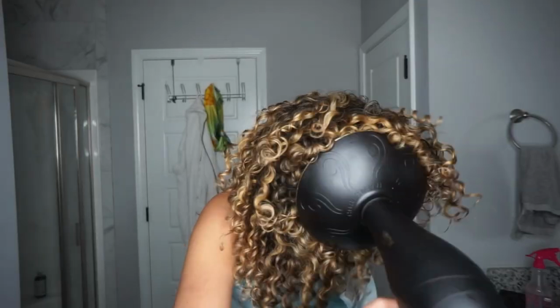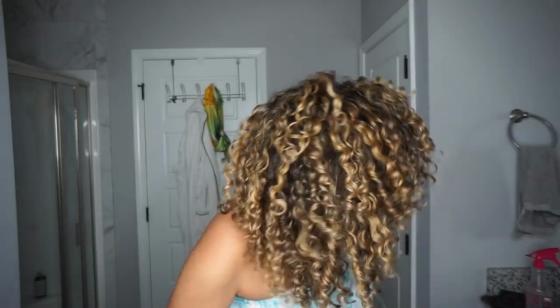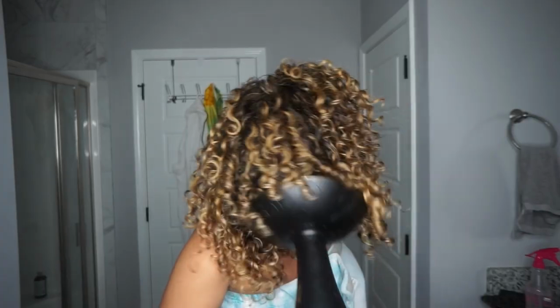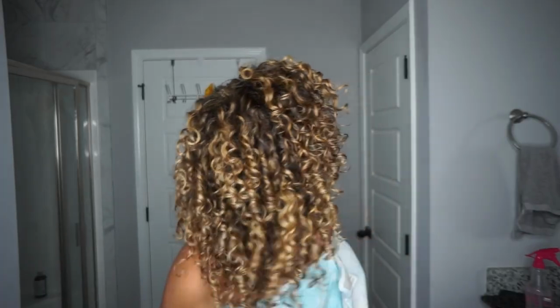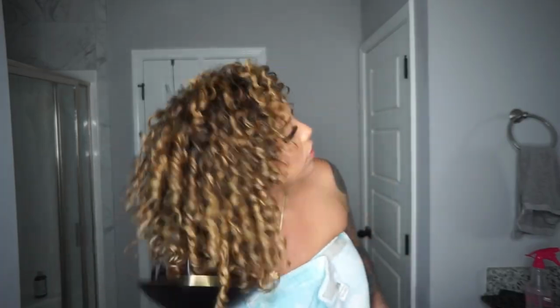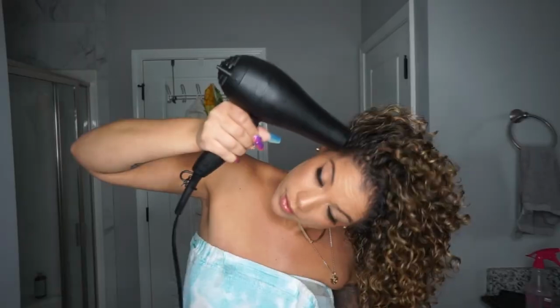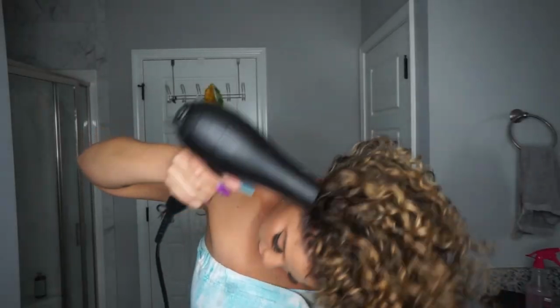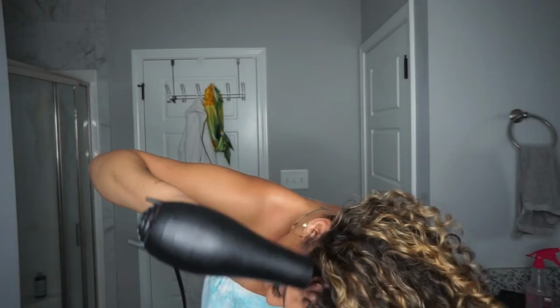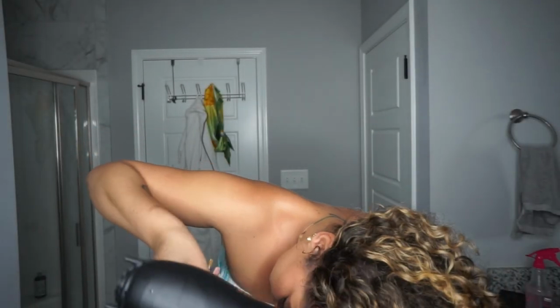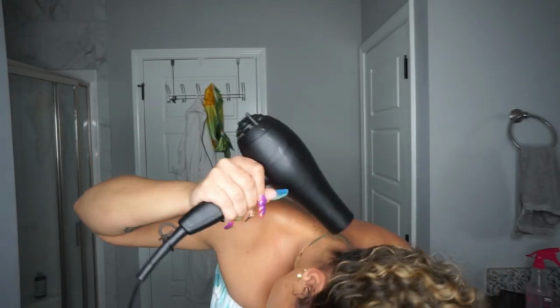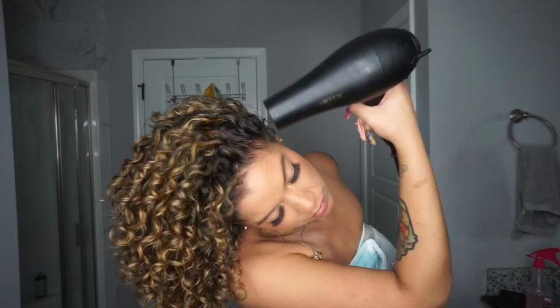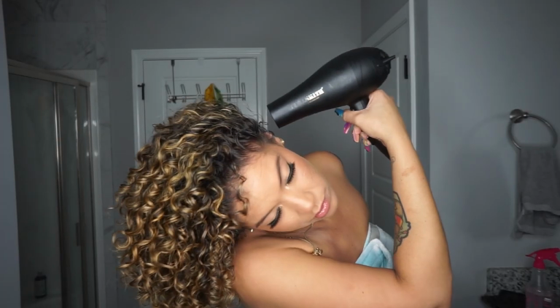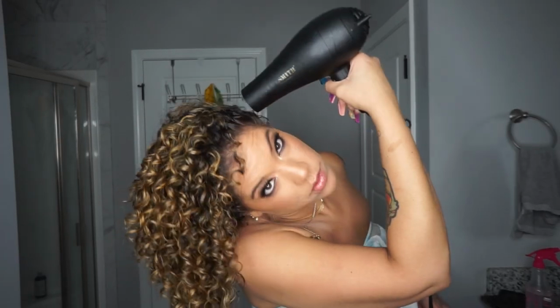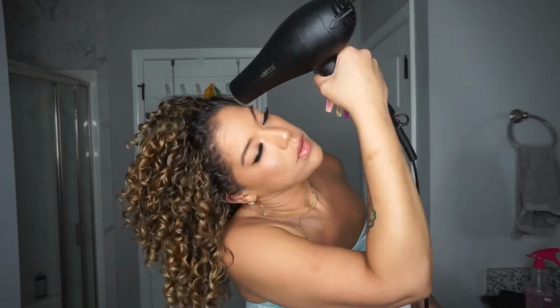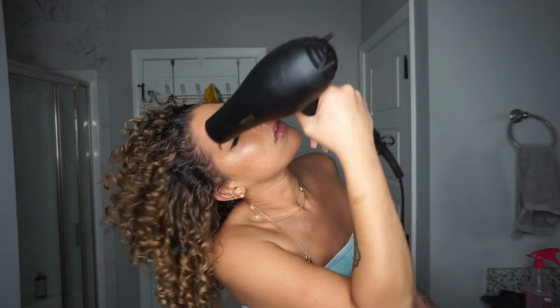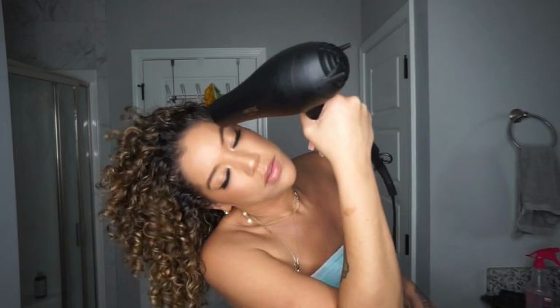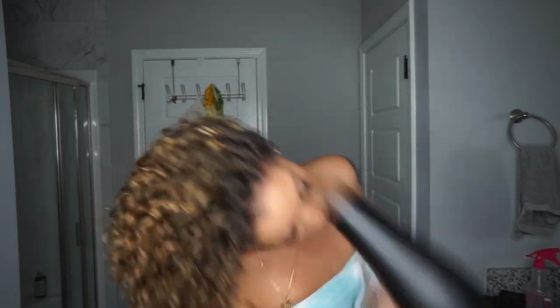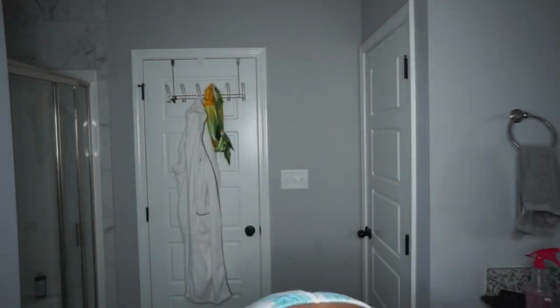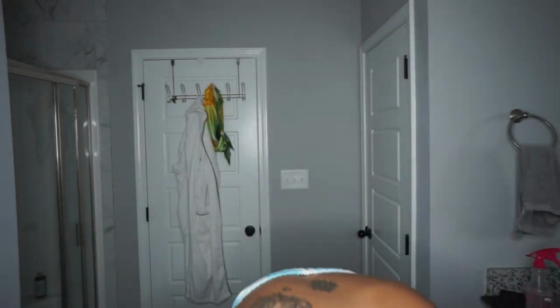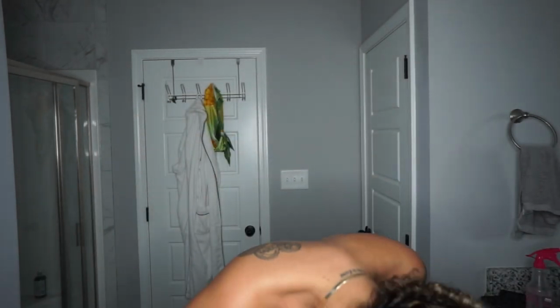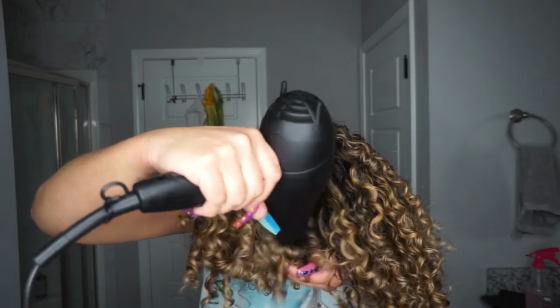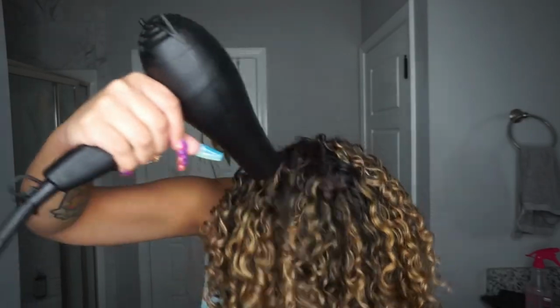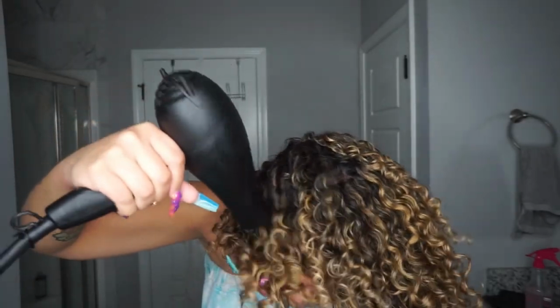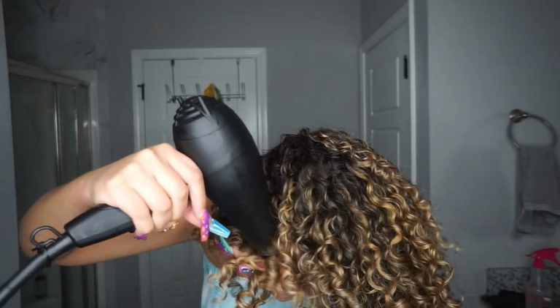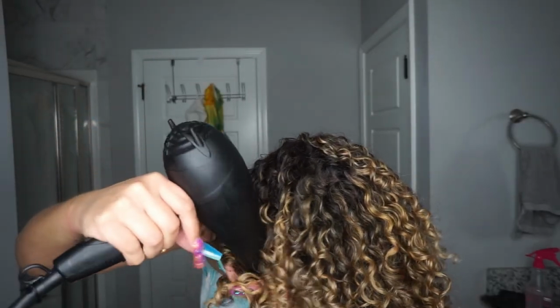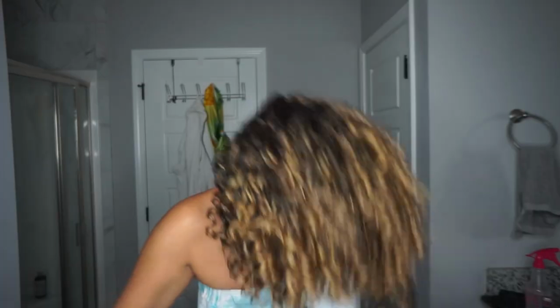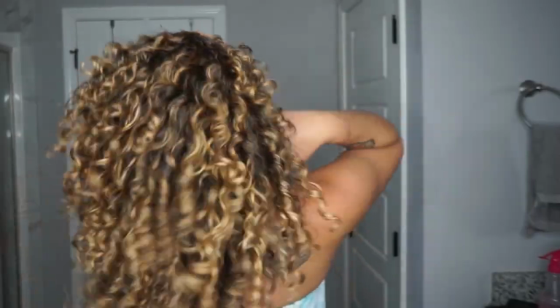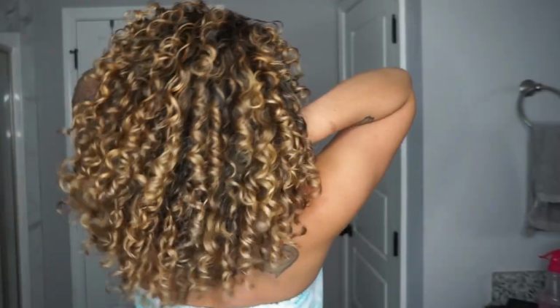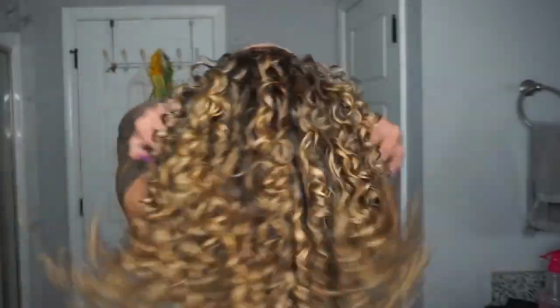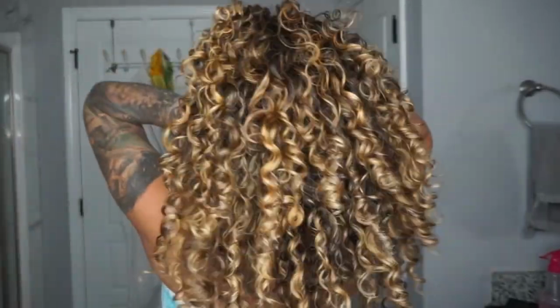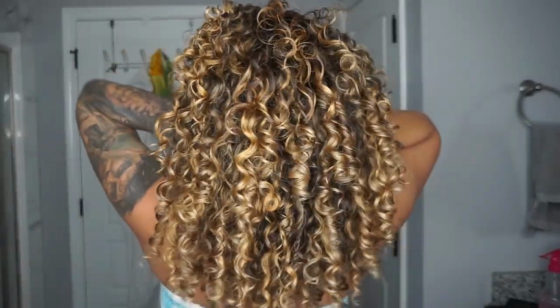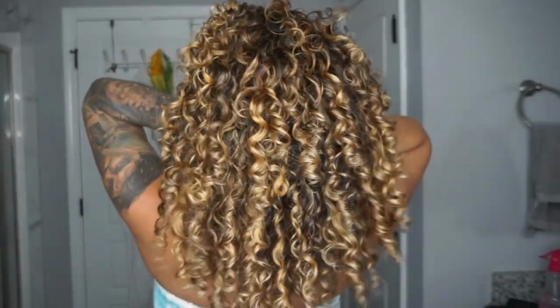I went and did my makeup and then felt a couple of areas that still needed to be dried. Even though I've removed the diffuser and am now touching my hair and moving it around a lot, I am not getting any frizz but my hair is still touchably soft.